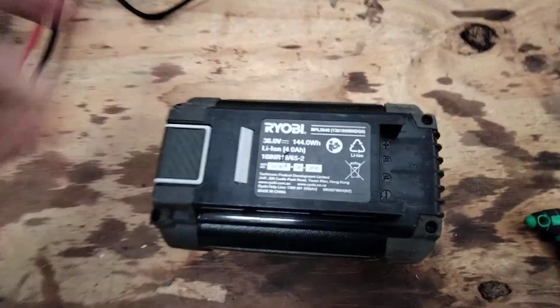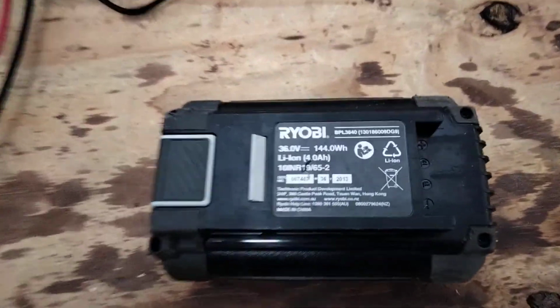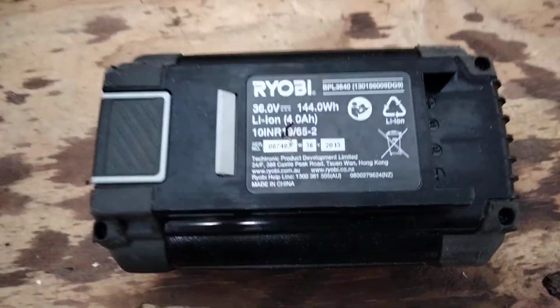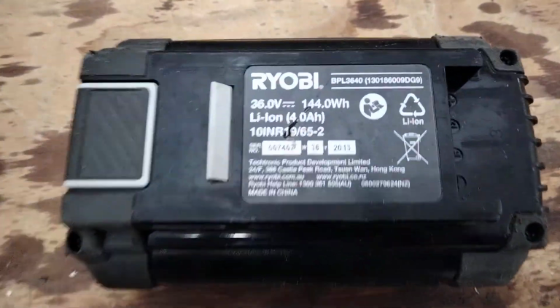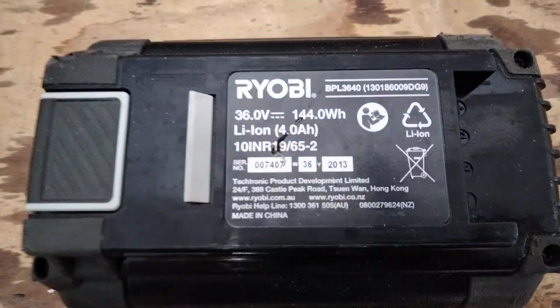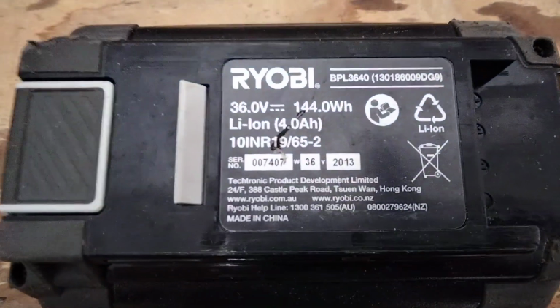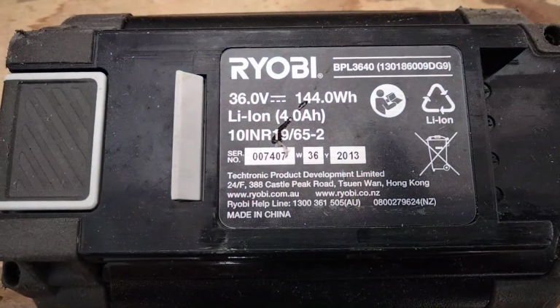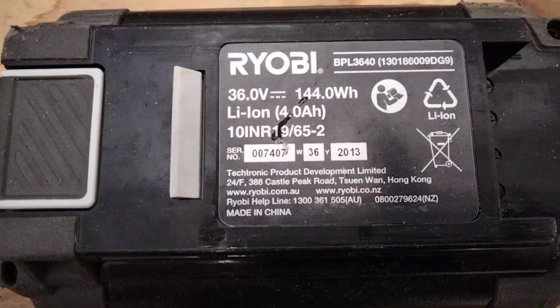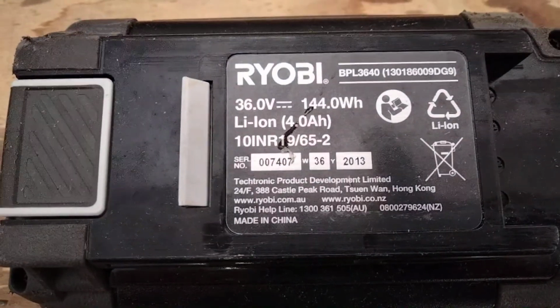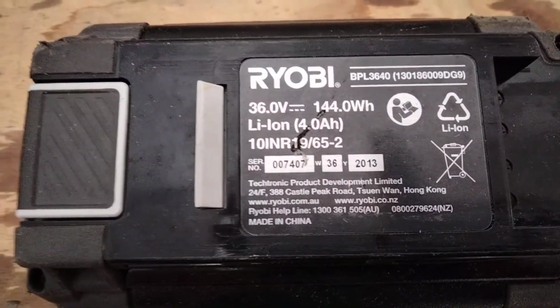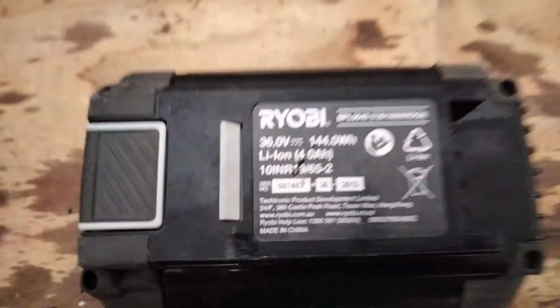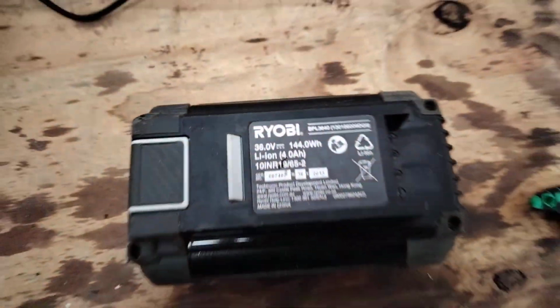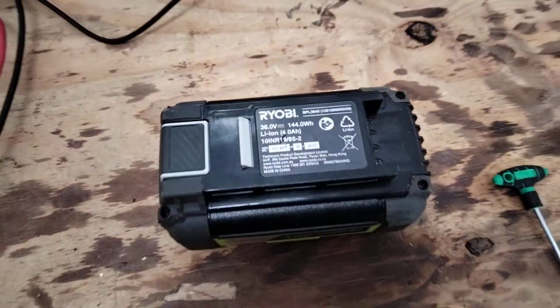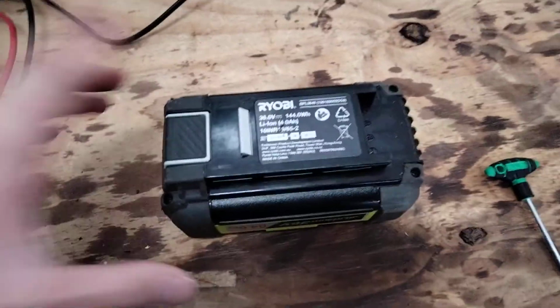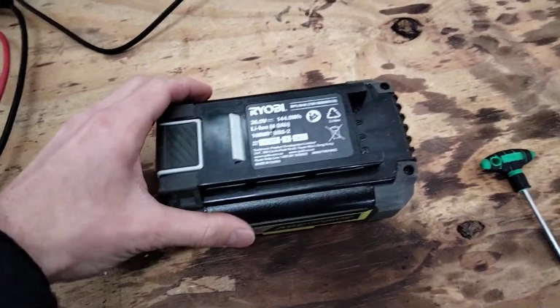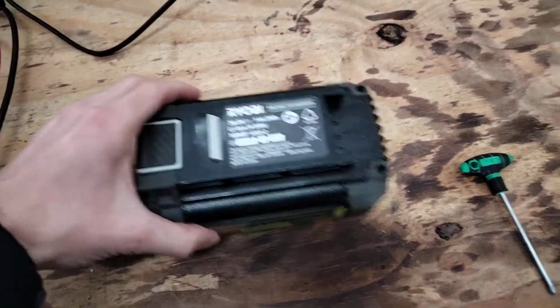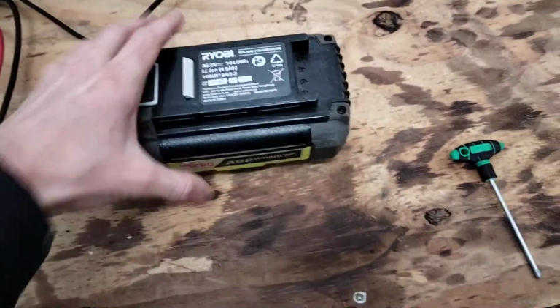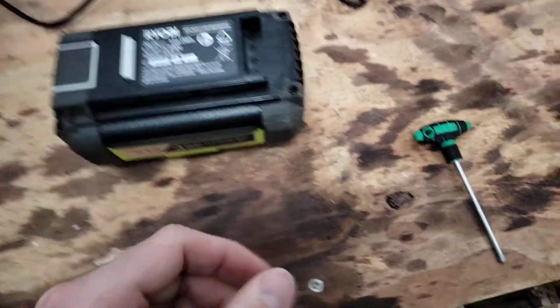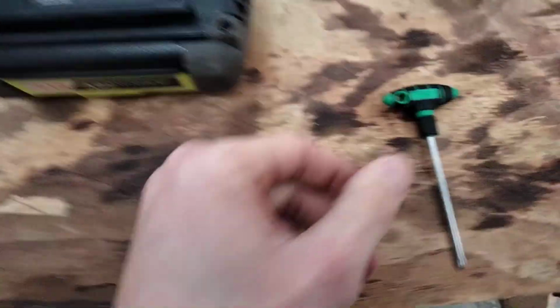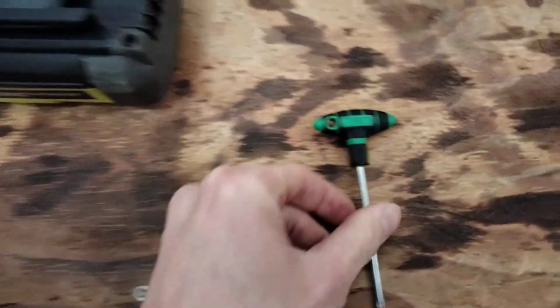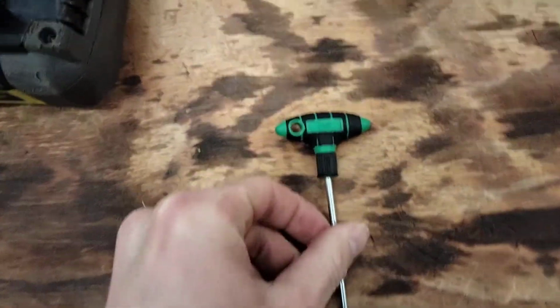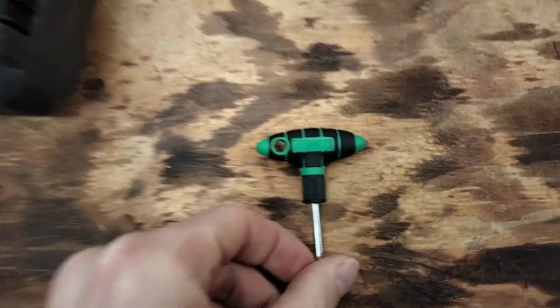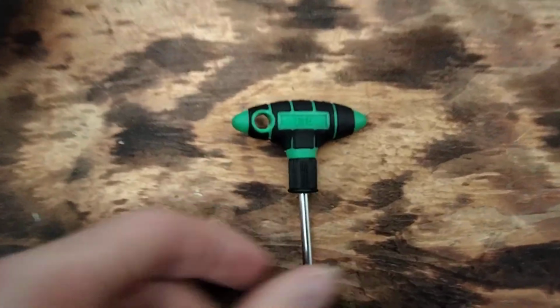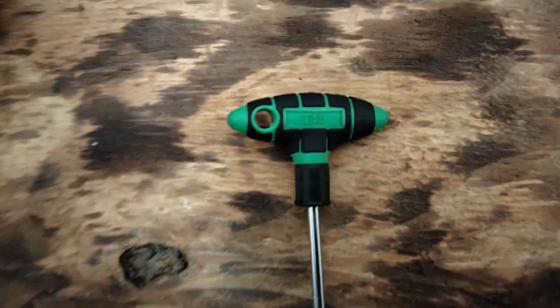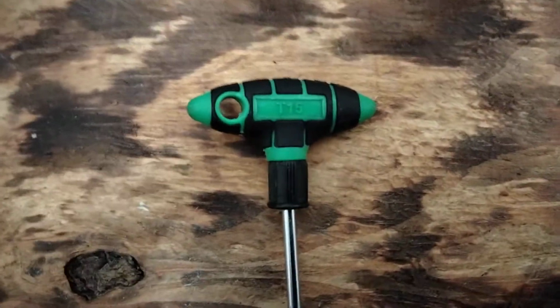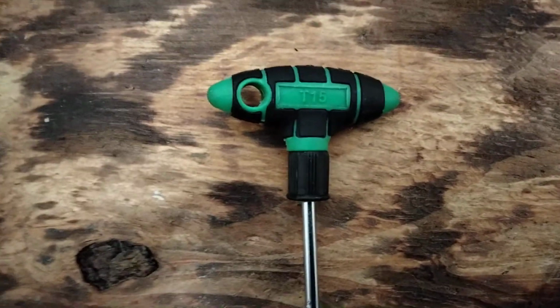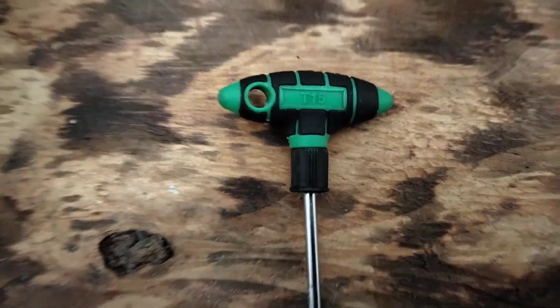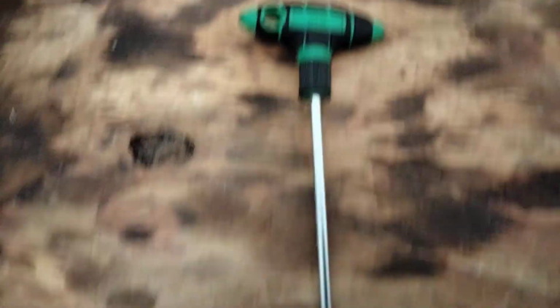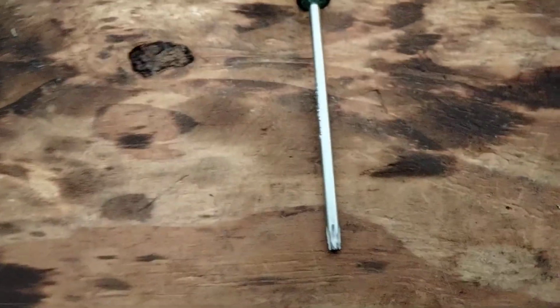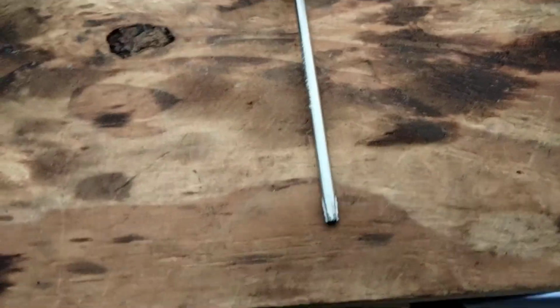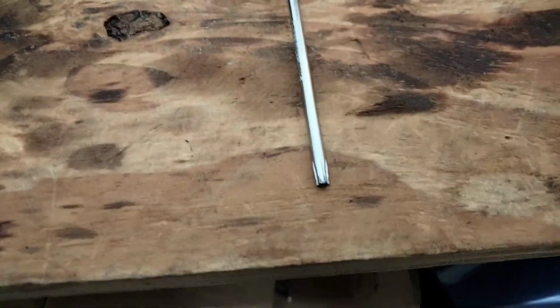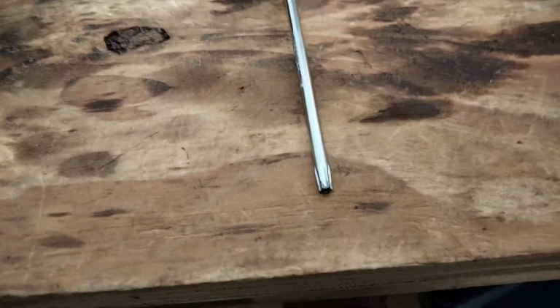Here I'll give you a shot of the part number. To take it apart we're going to need a T15 security torx bit with the hole in the end.